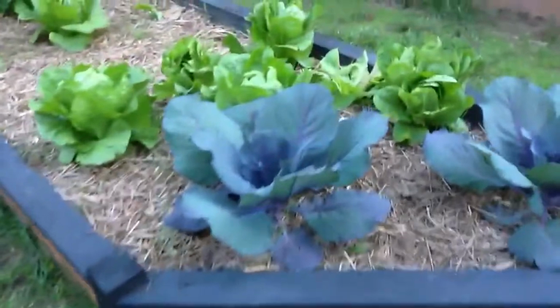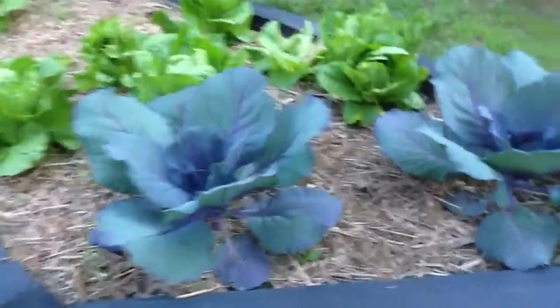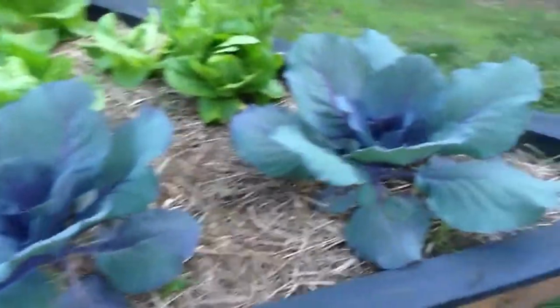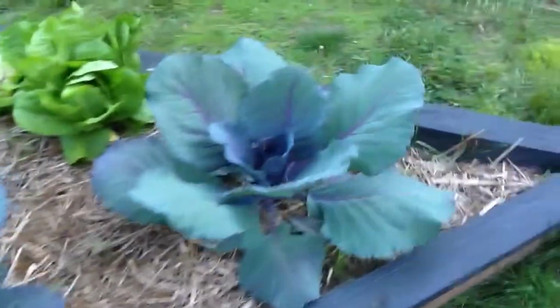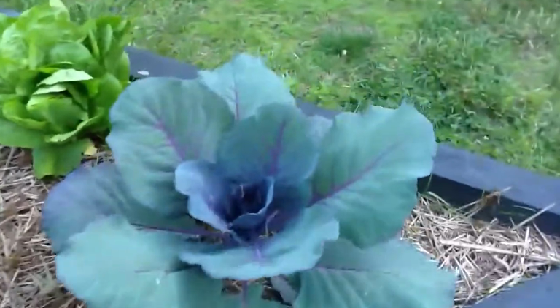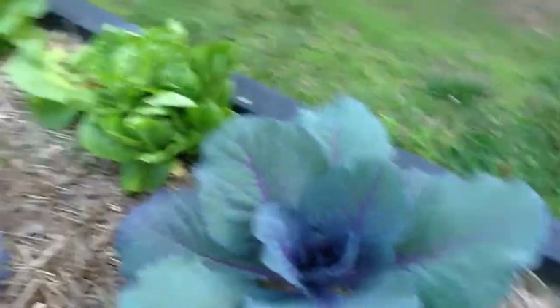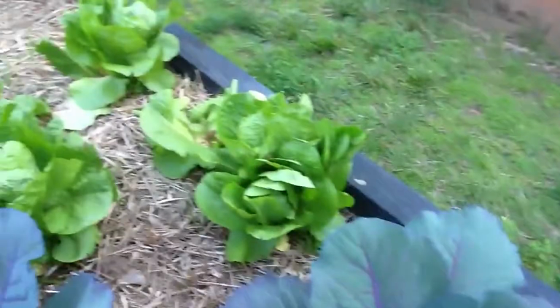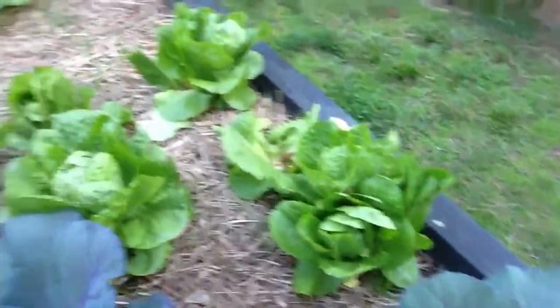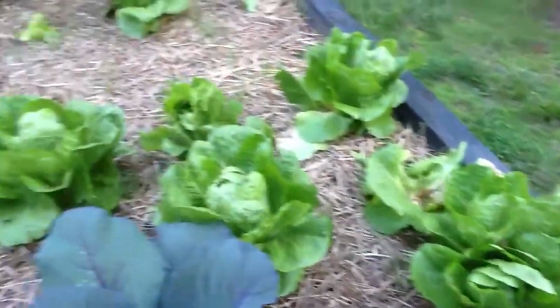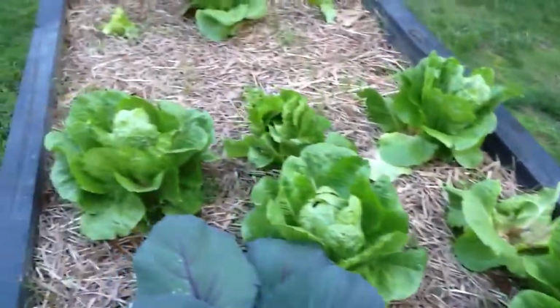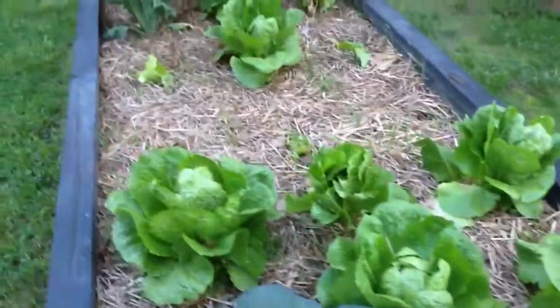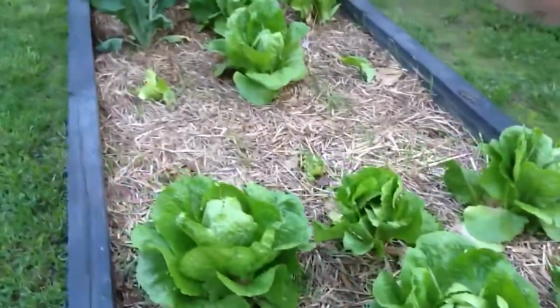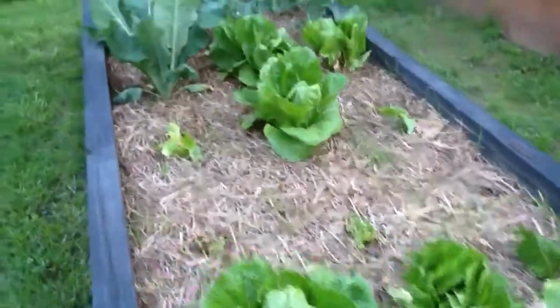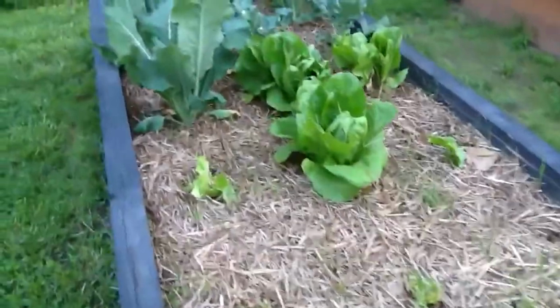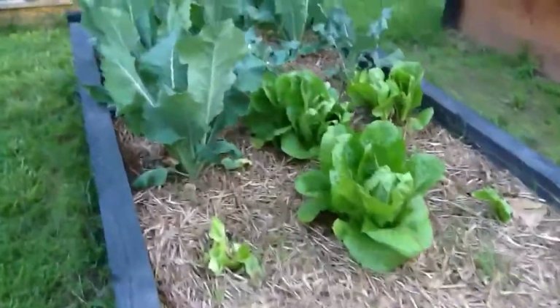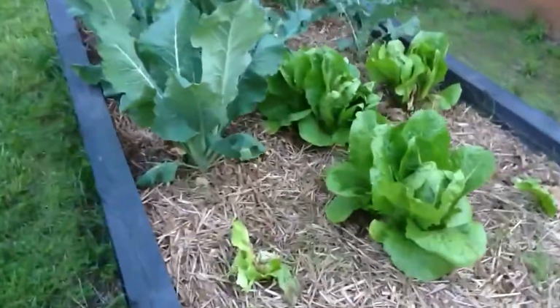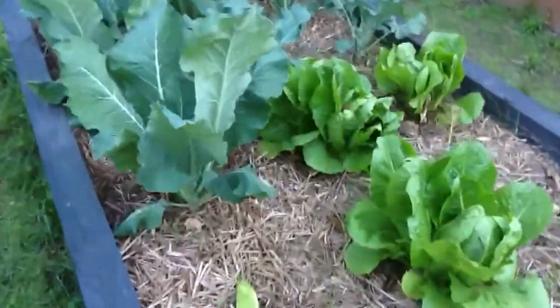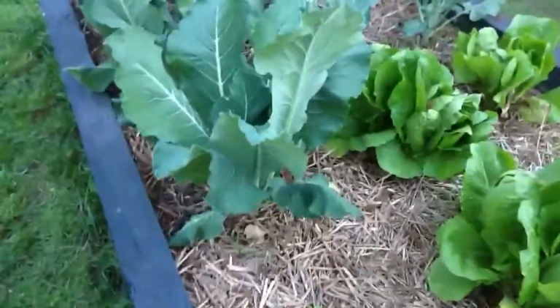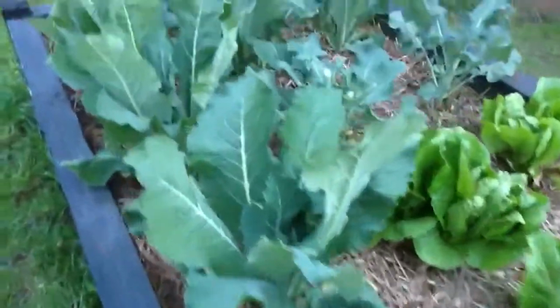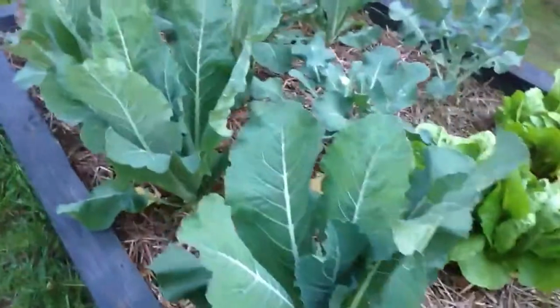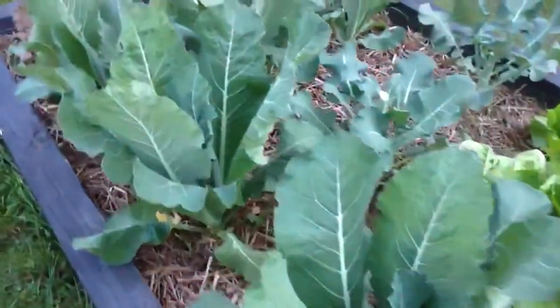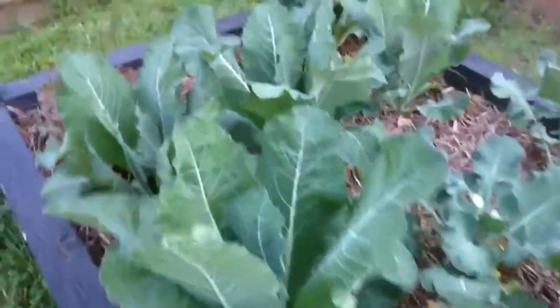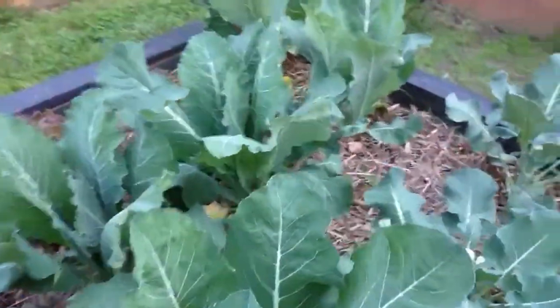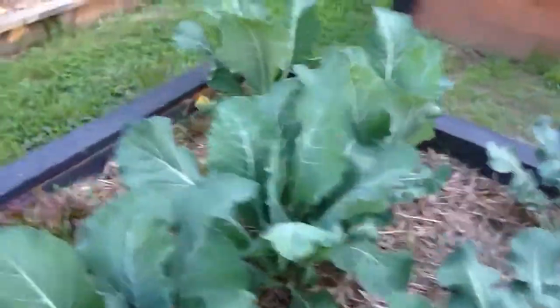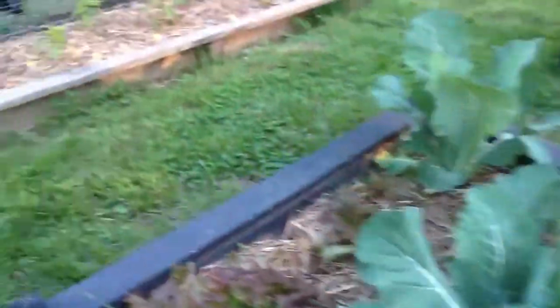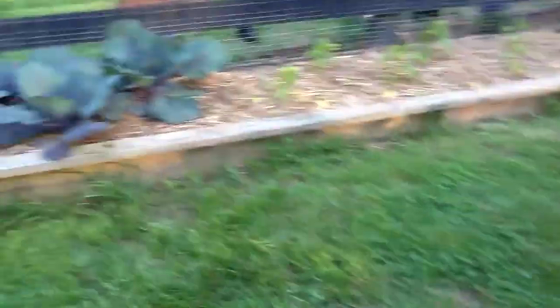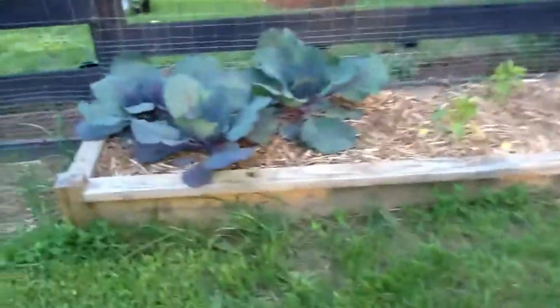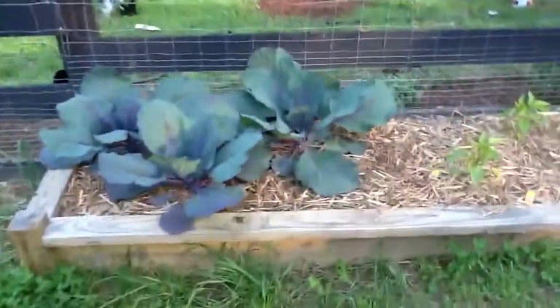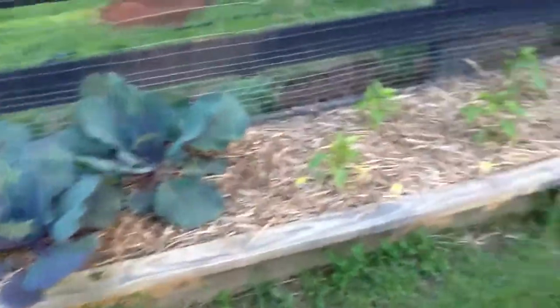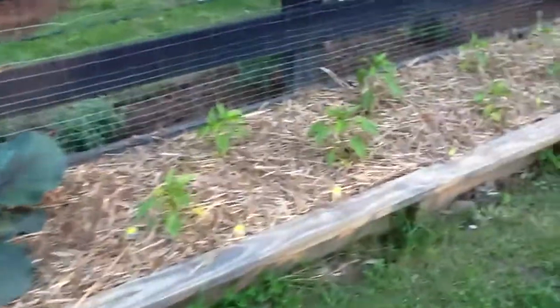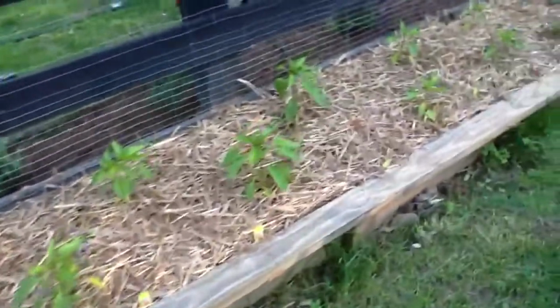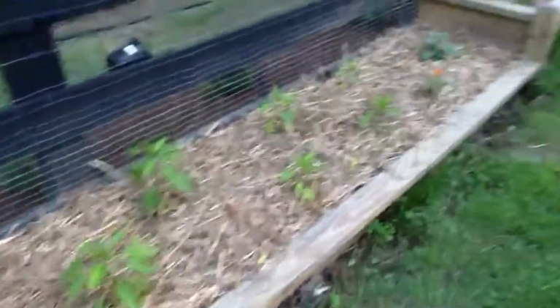Red cabbage, getting very big. Romaine lettuce we've been eating as well. Broccoli, this is cauliflower, little white cabbage, pepper plants.